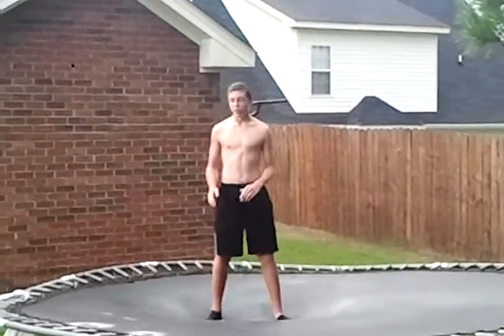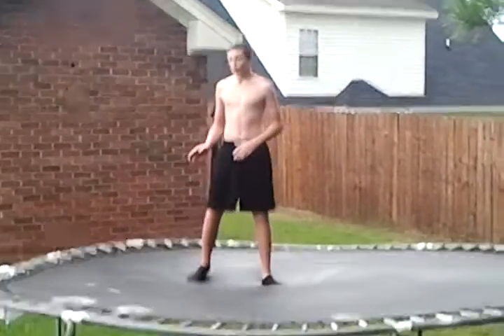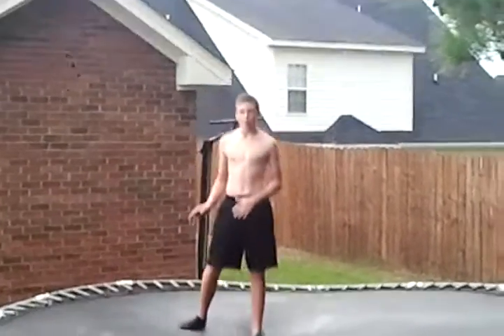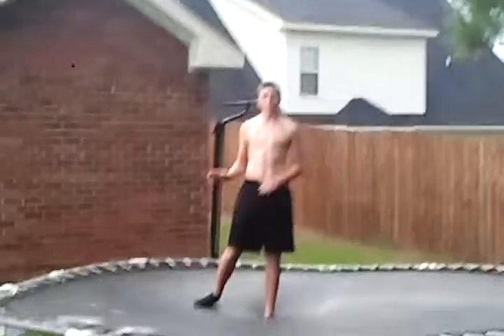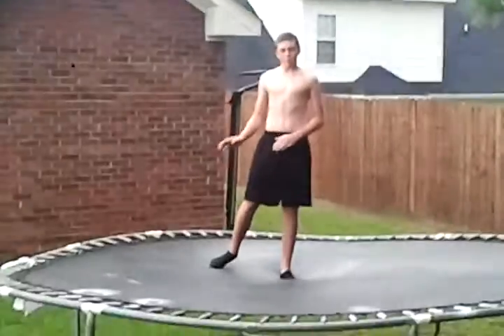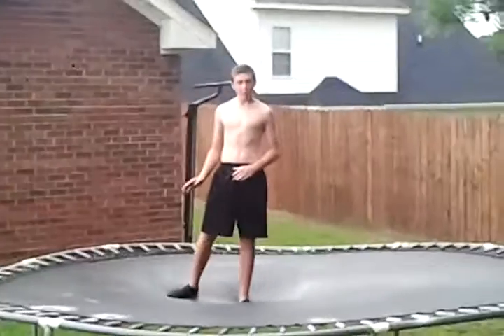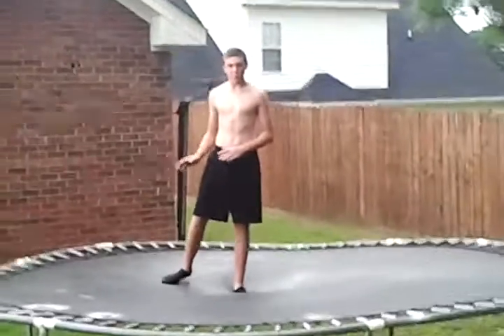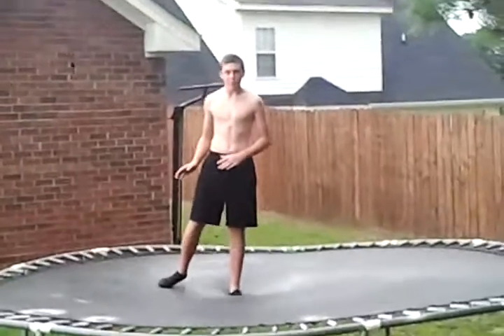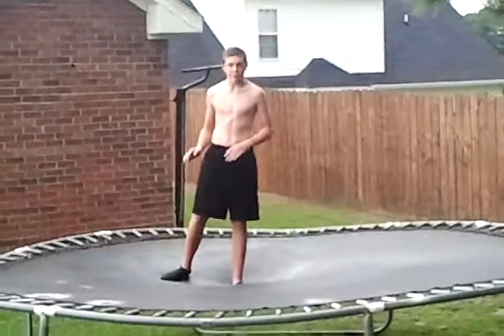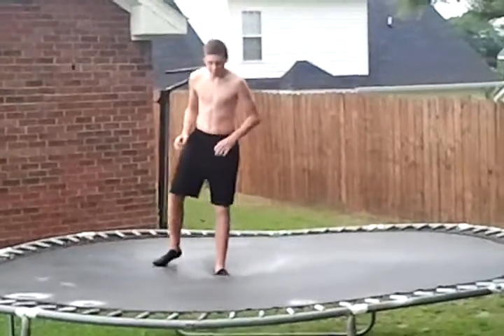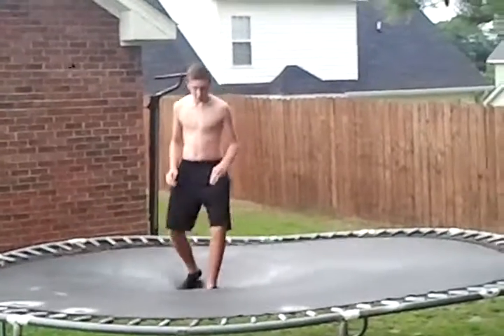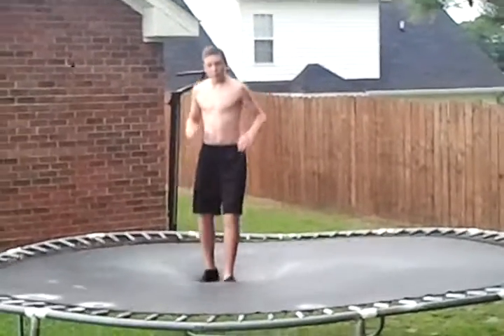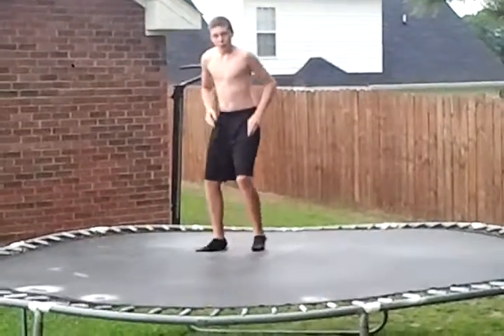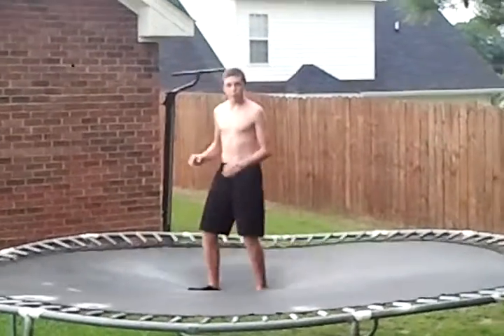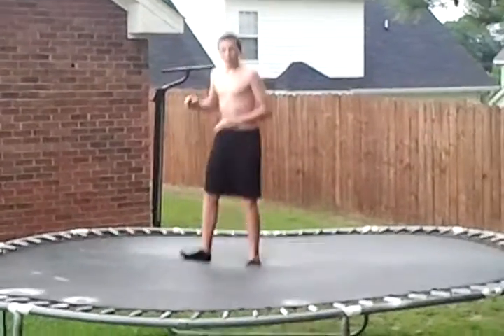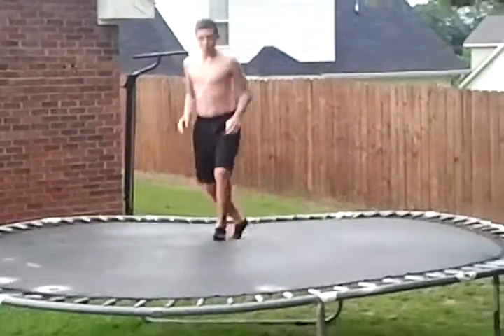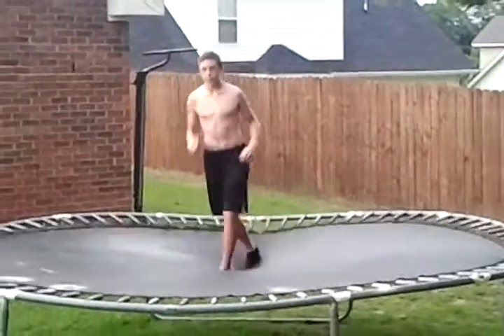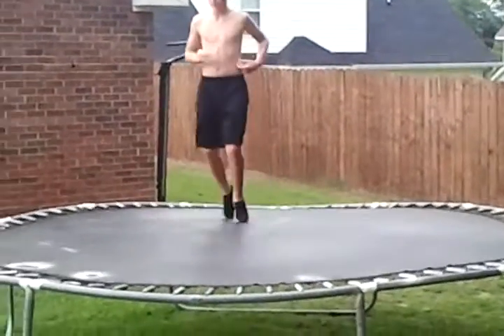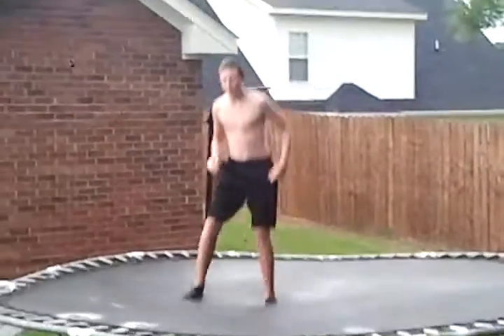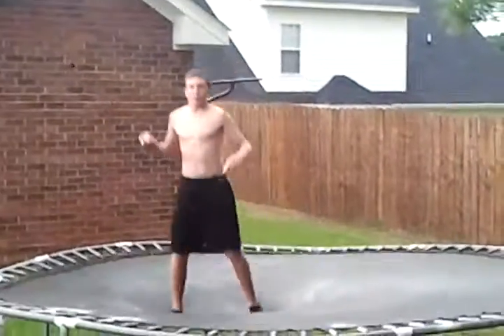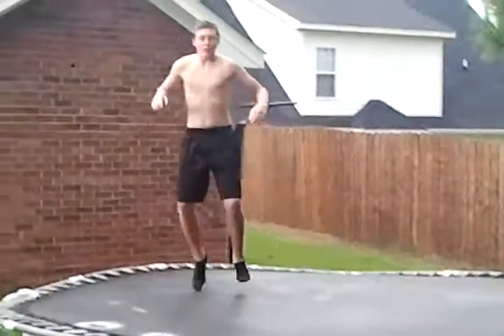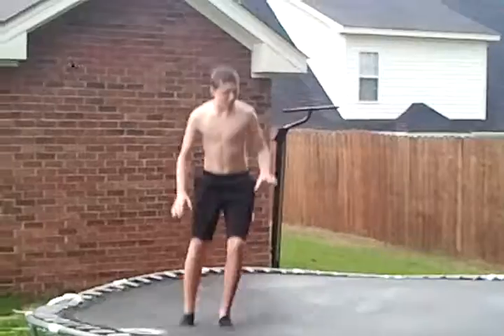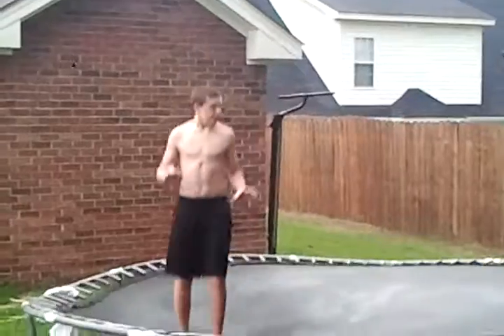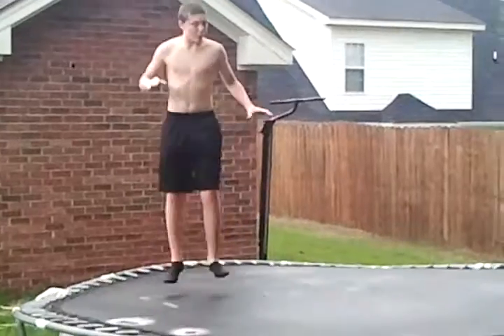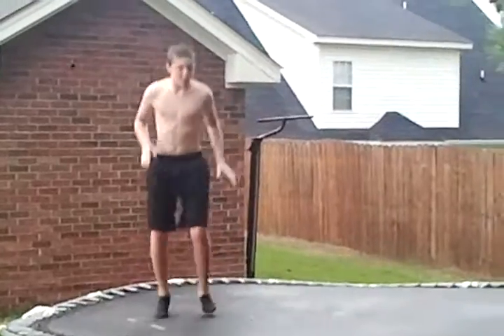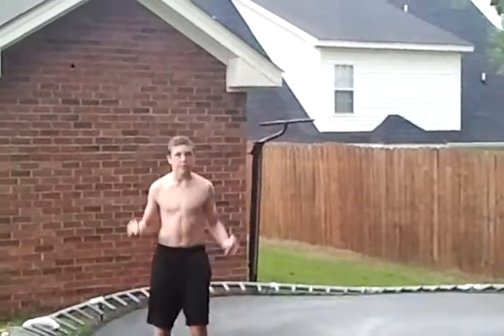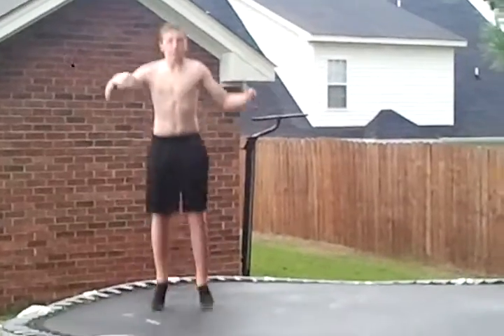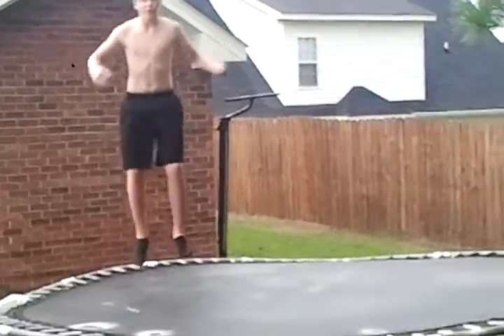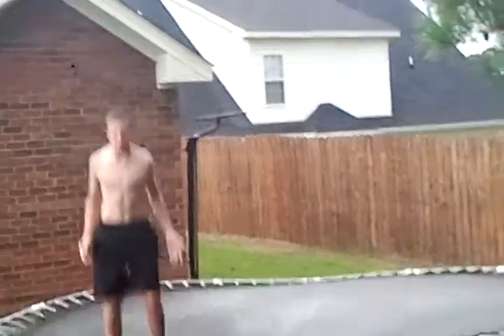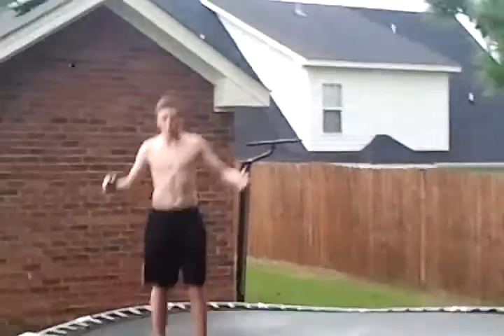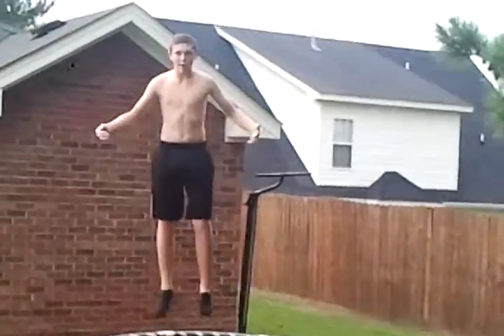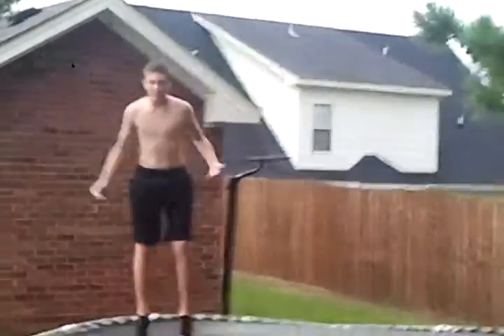First, if you want to do it on the ground, I recommend you don't do it. What you want to do is get on a nice trampoline, something that can get you a little bit of bounce.